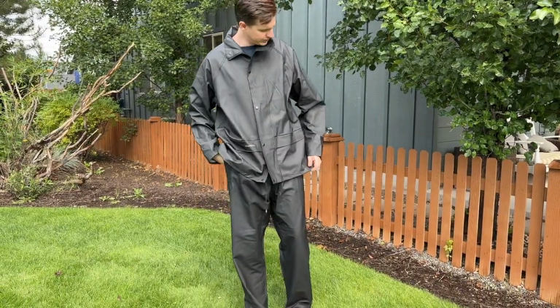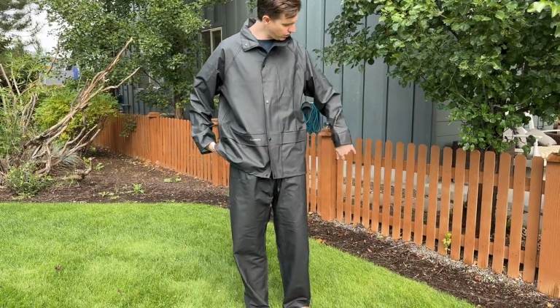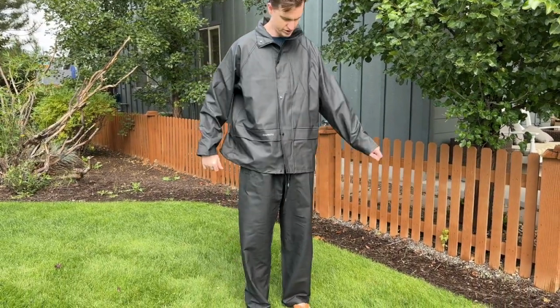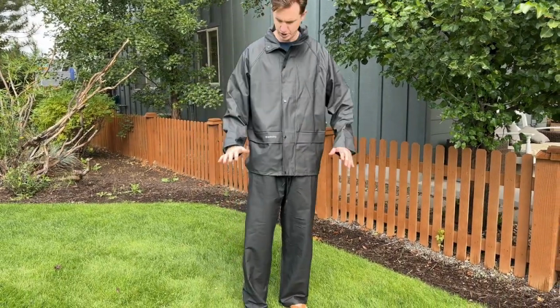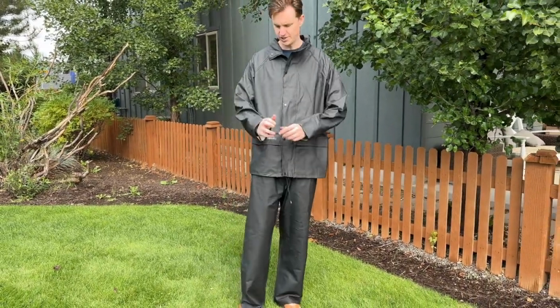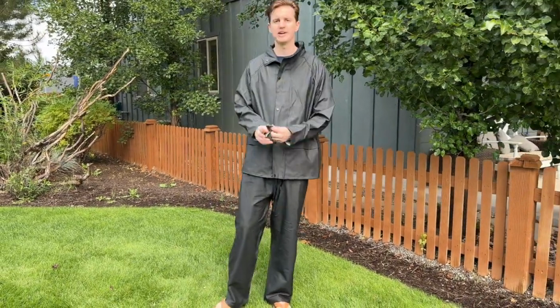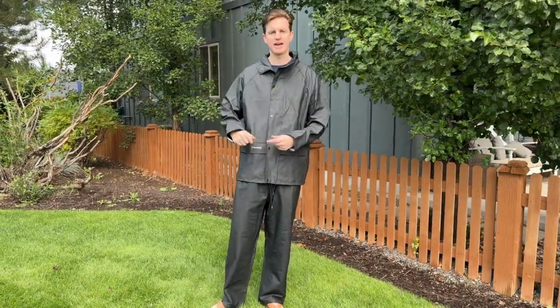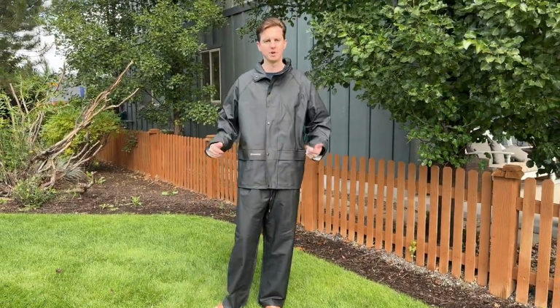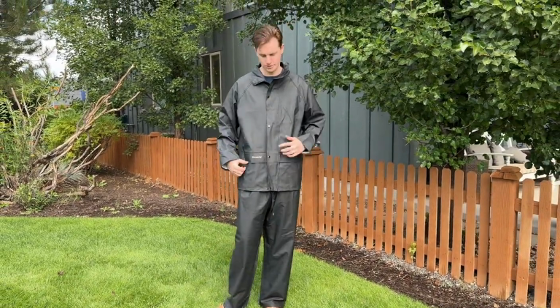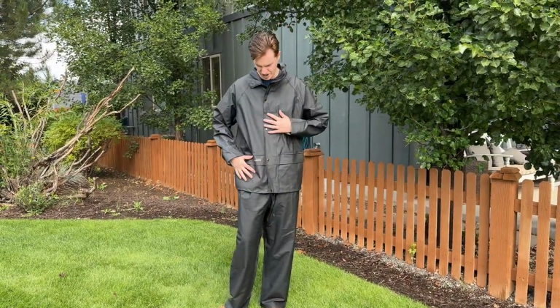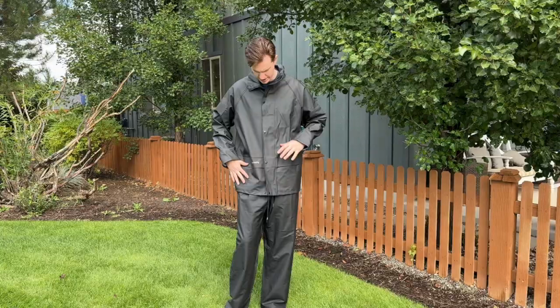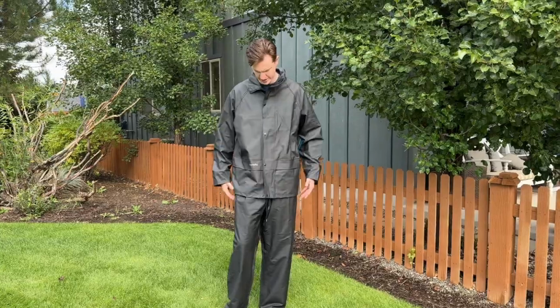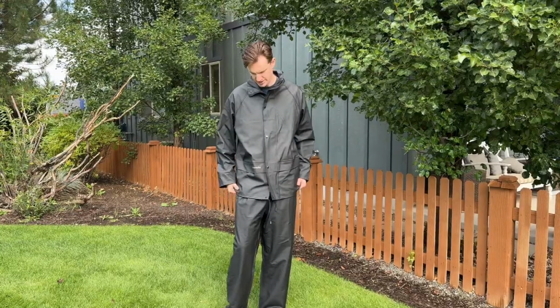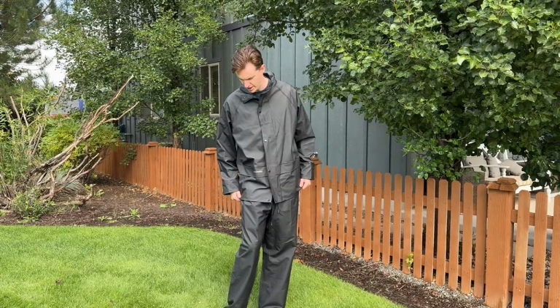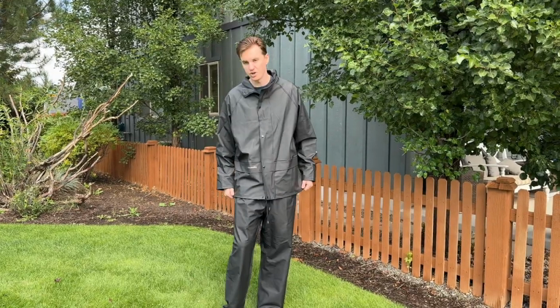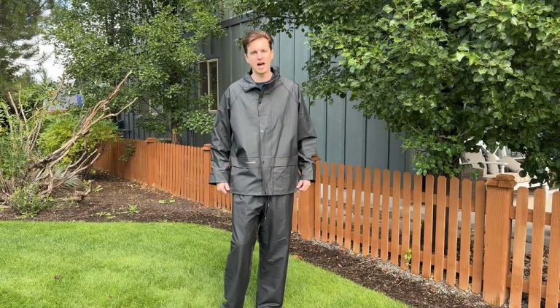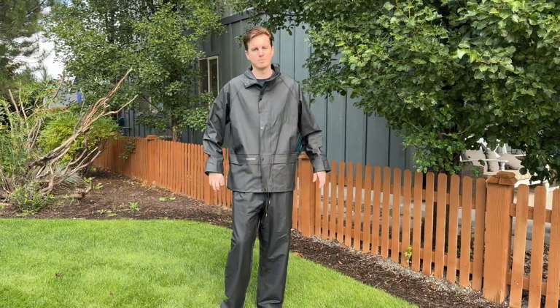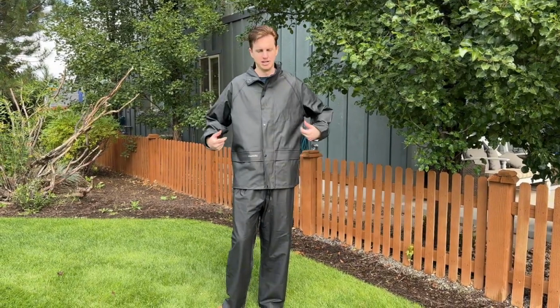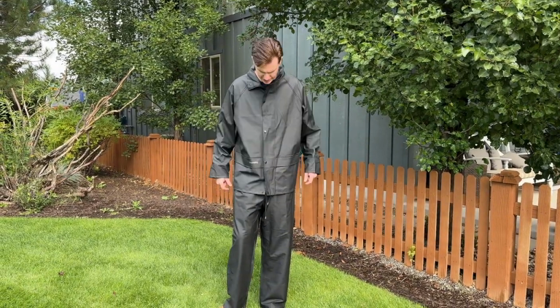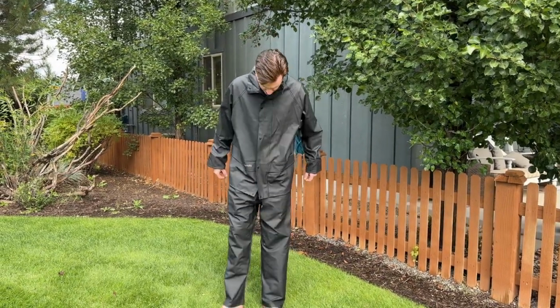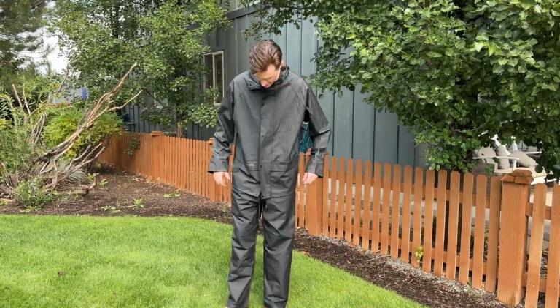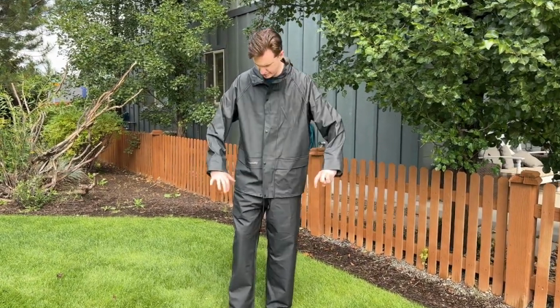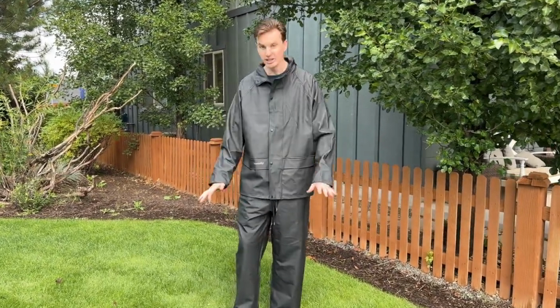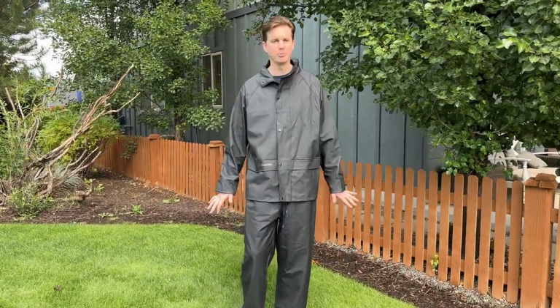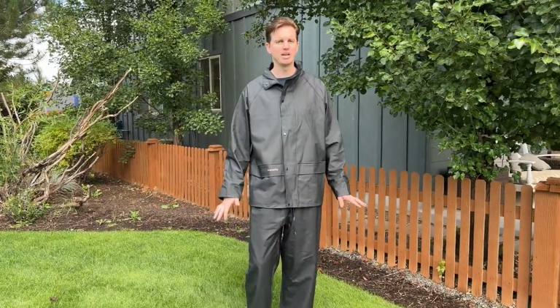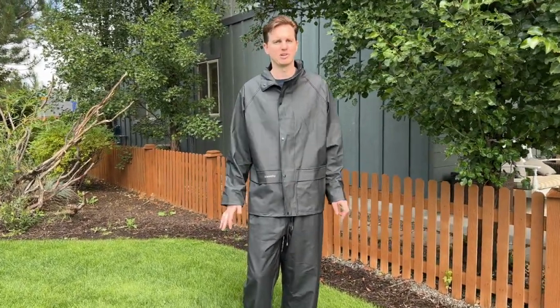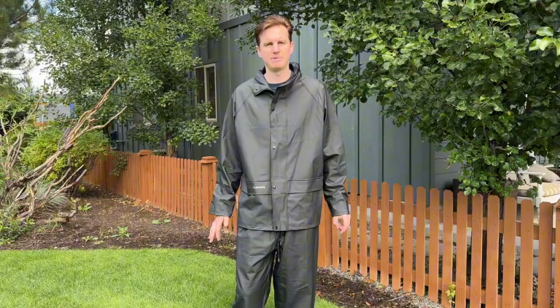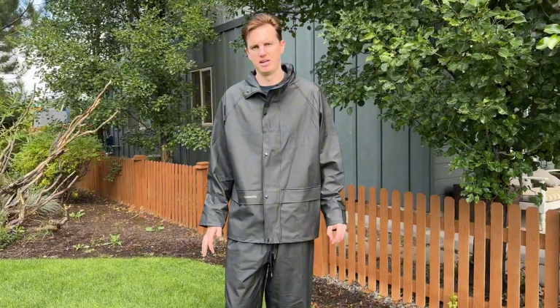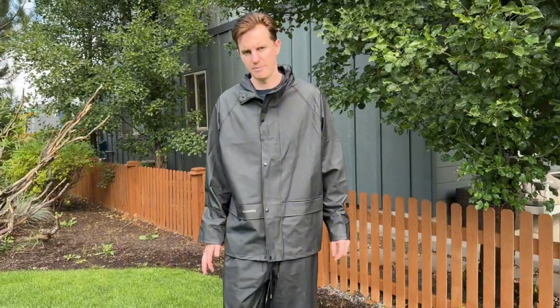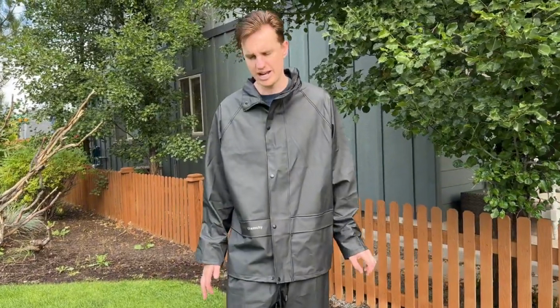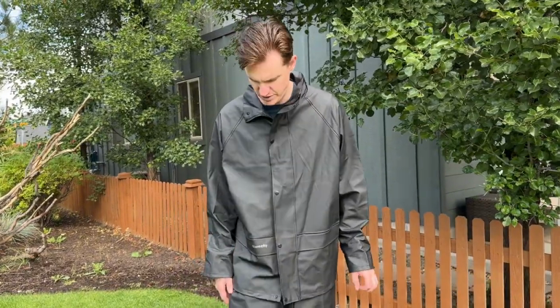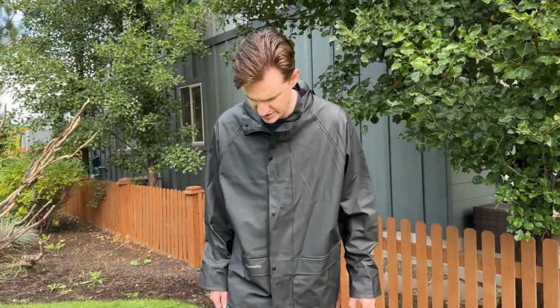Overall it's pretty cool. It's definitely a heavier weight rain jacket. This is a large size but fits me pretty well — it might be a little bit big, so think about that as you size it.